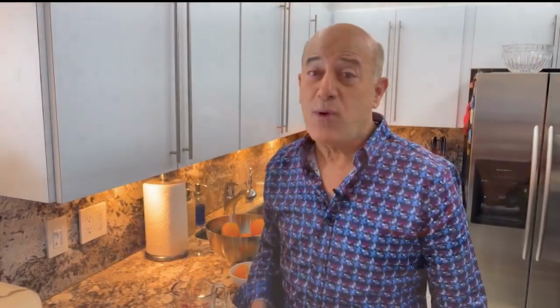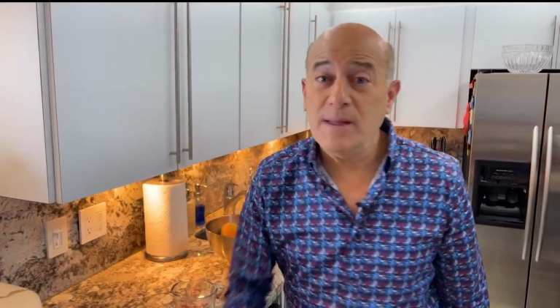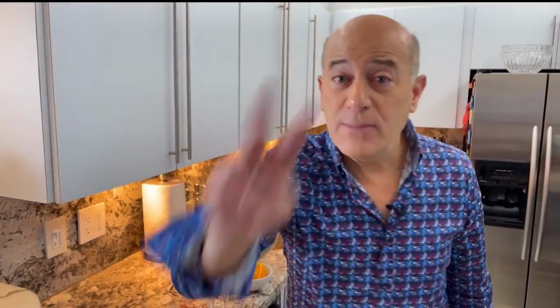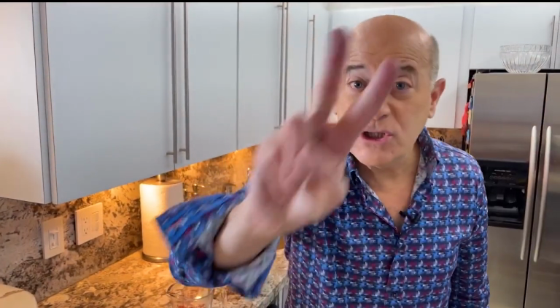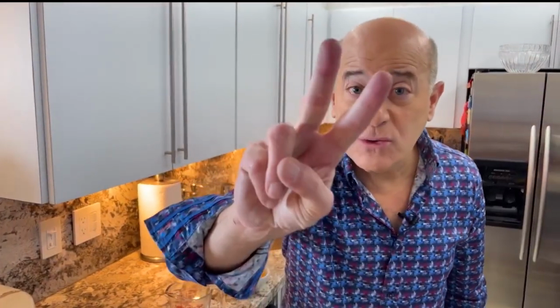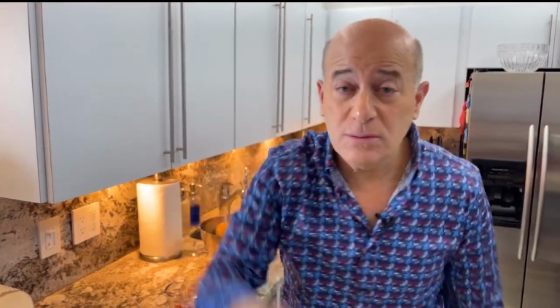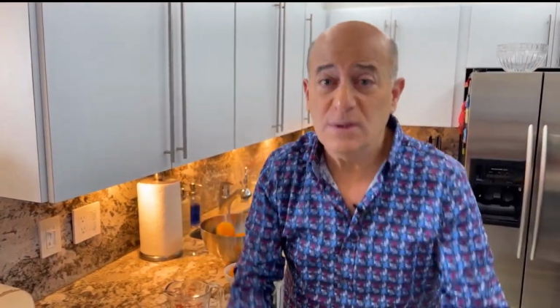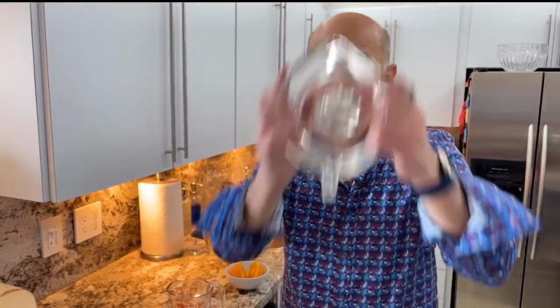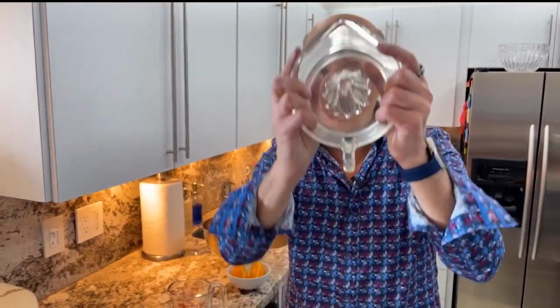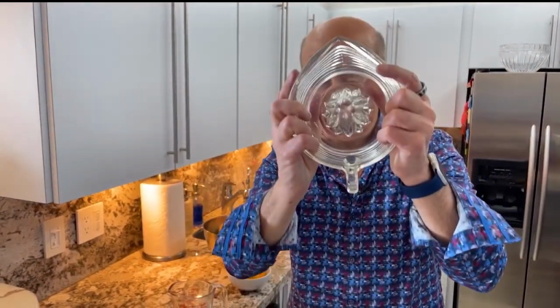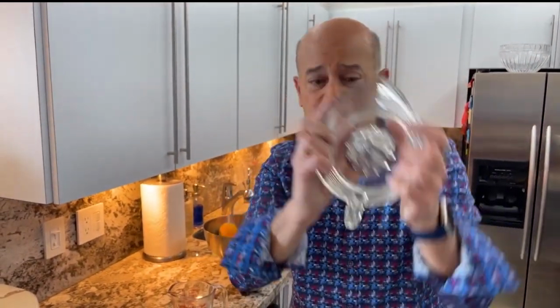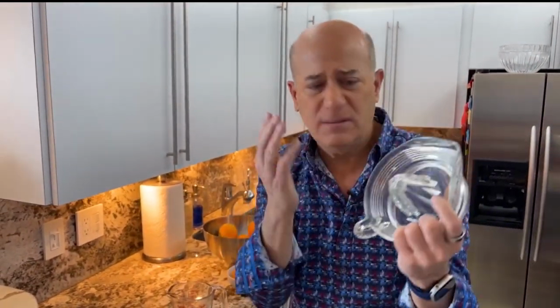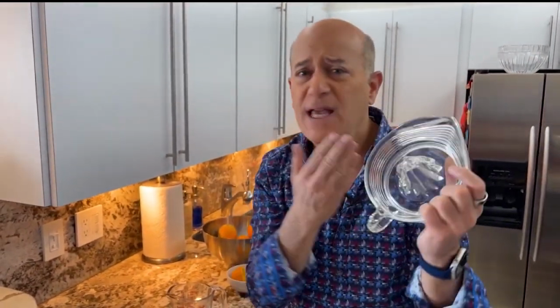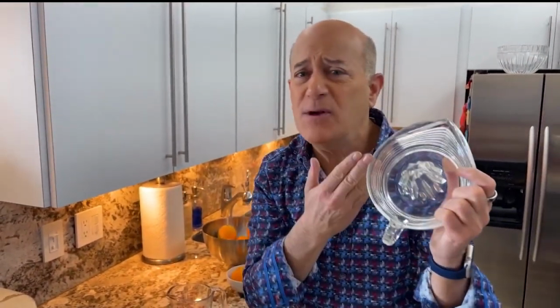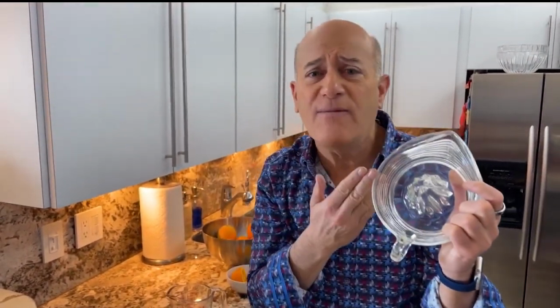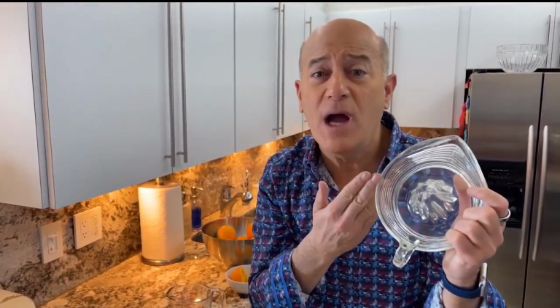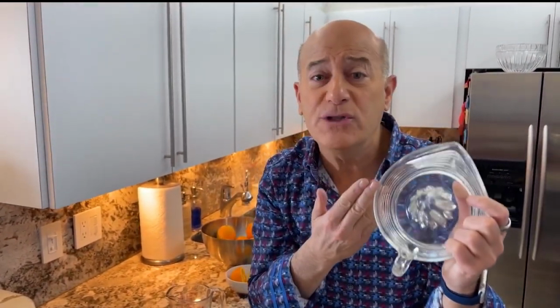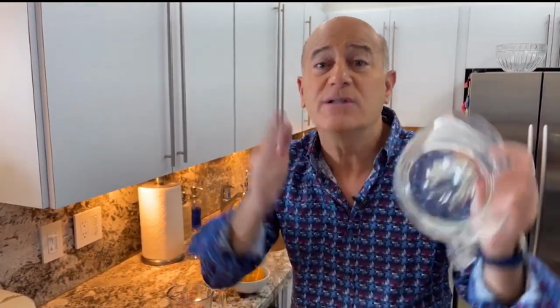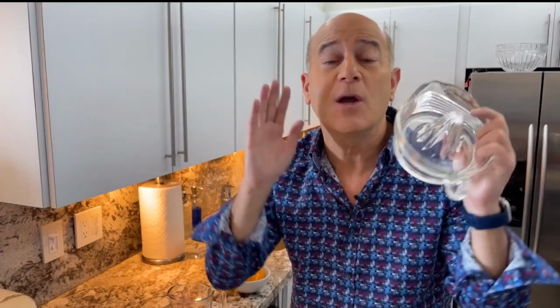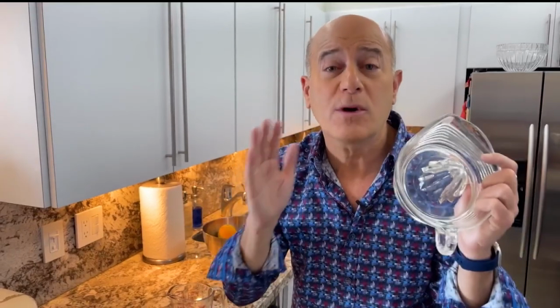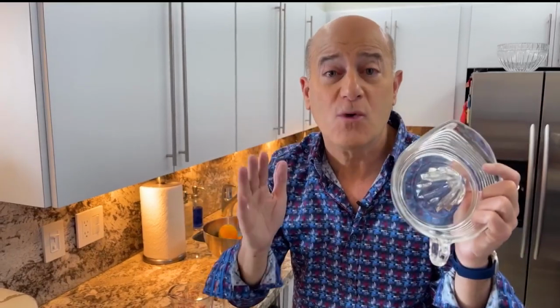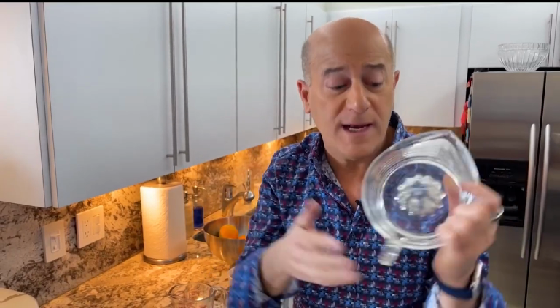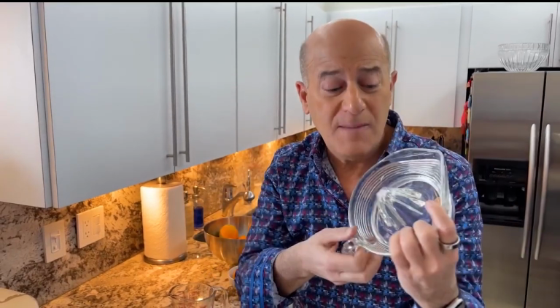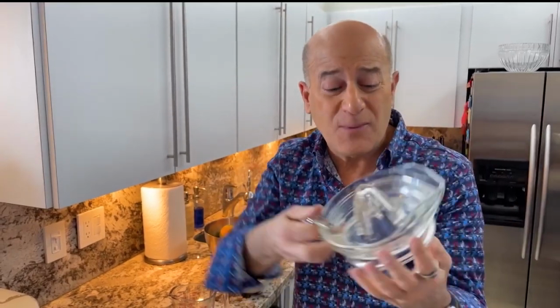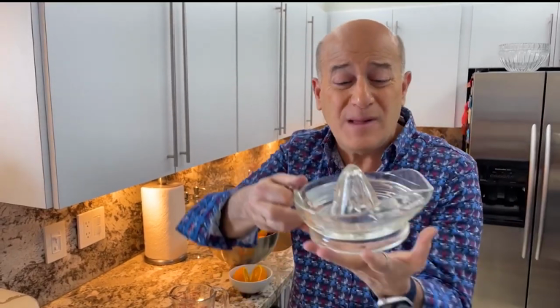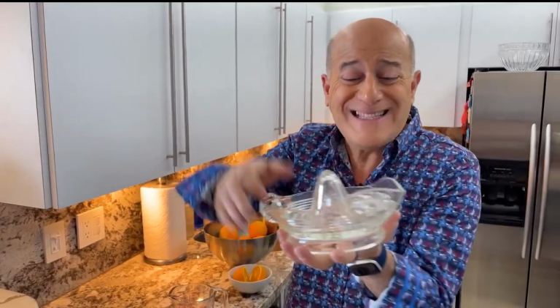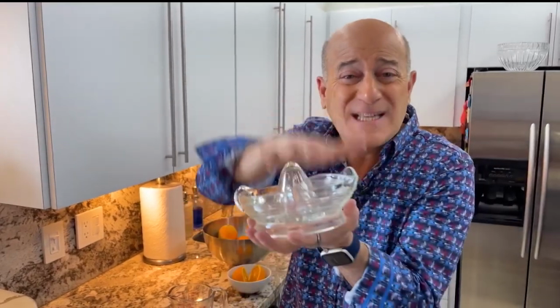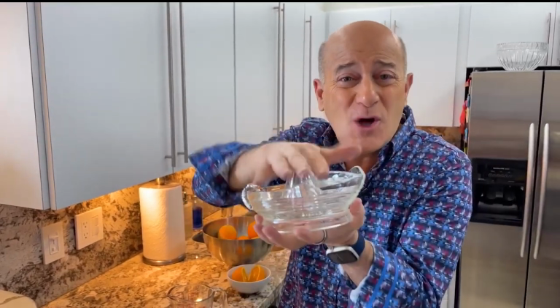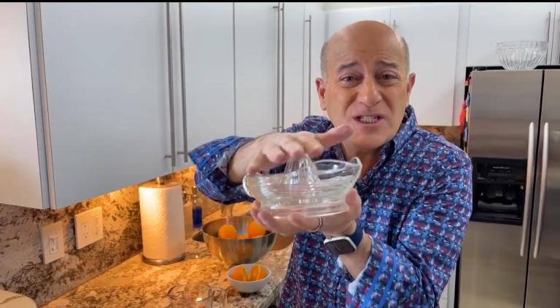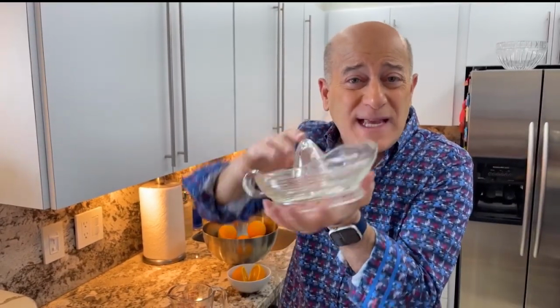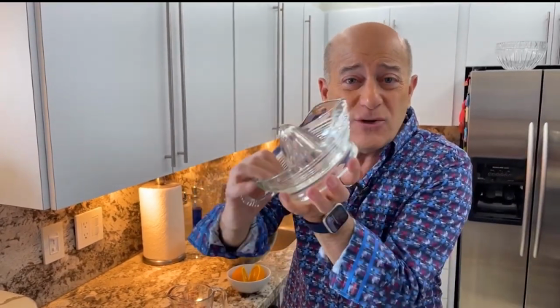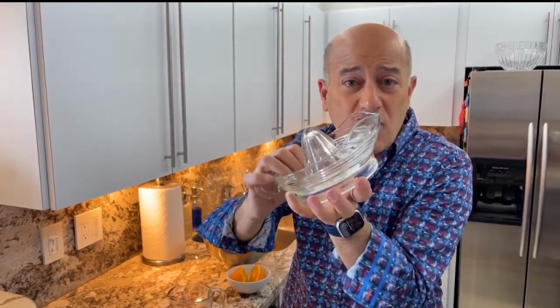Problem number two: the juicer. It's been around for a hundred years and it works great, but the problem is it takes up so much space in your drawer.